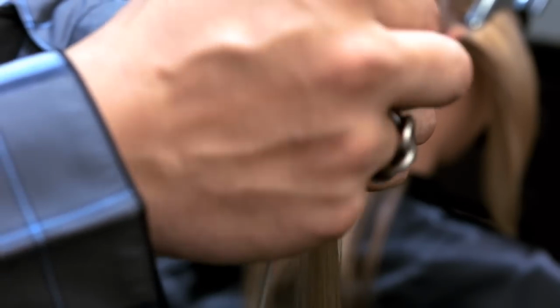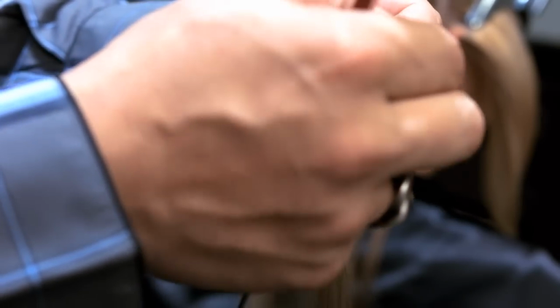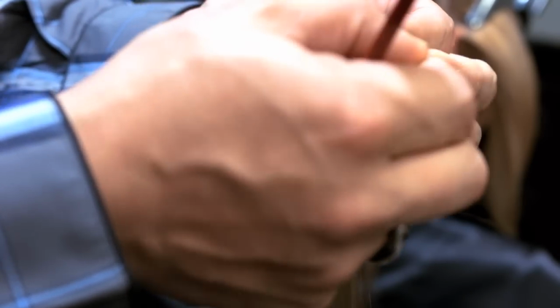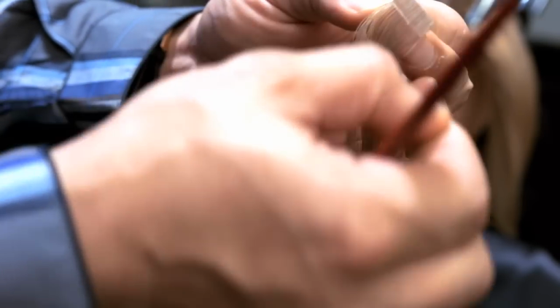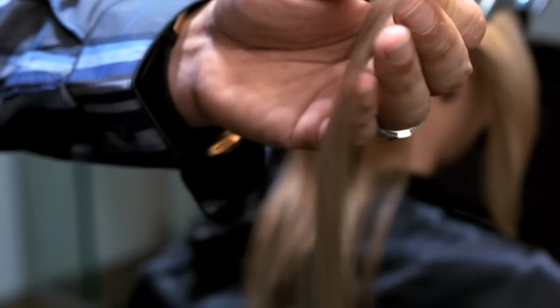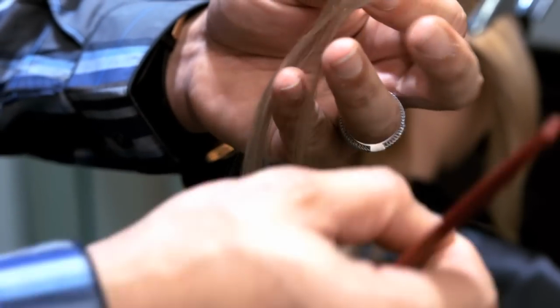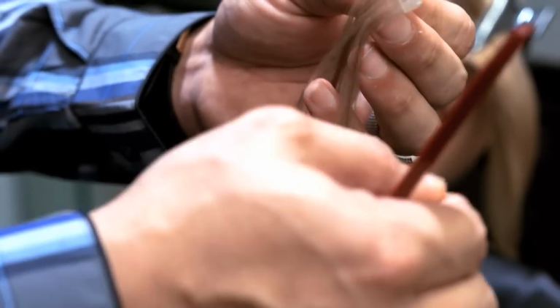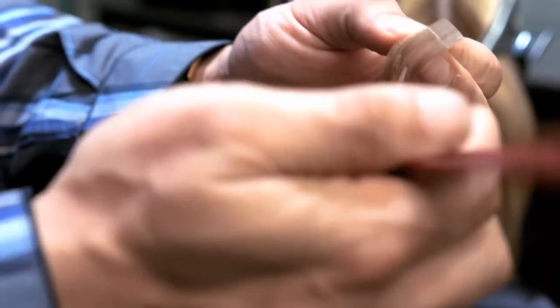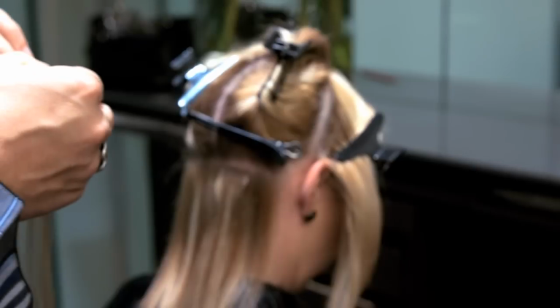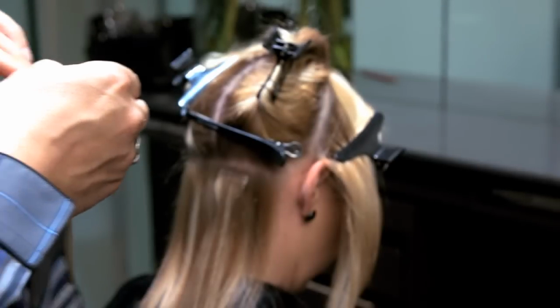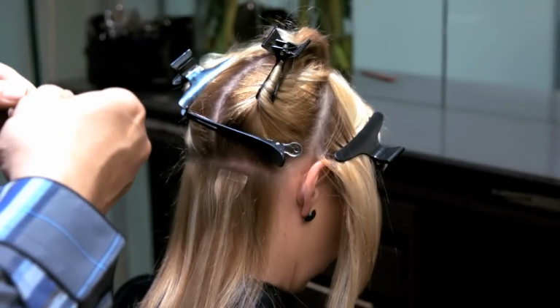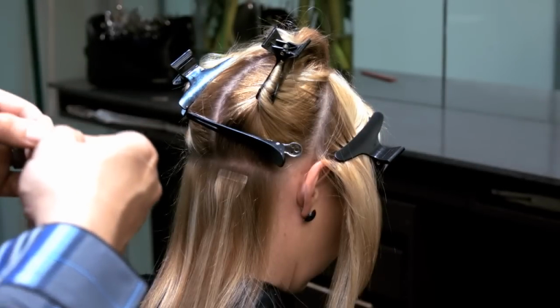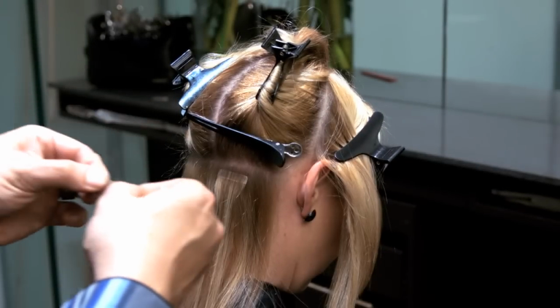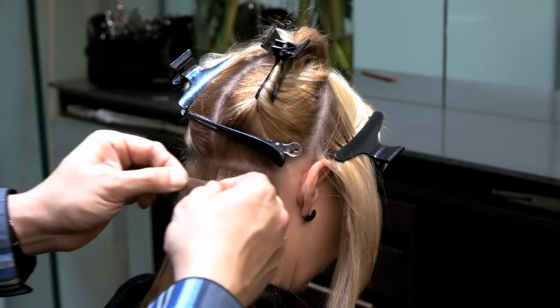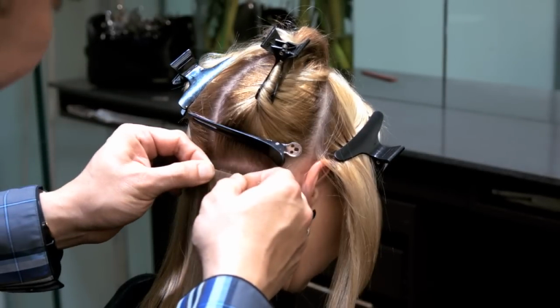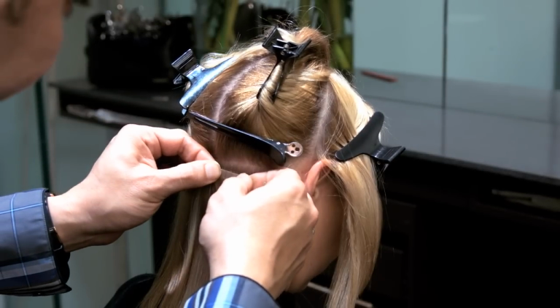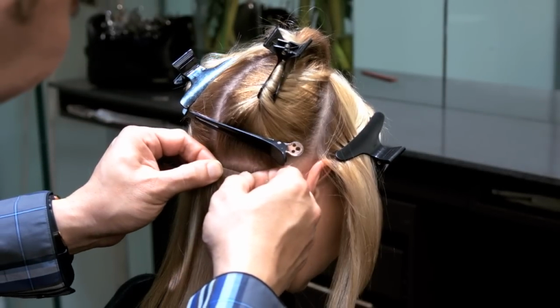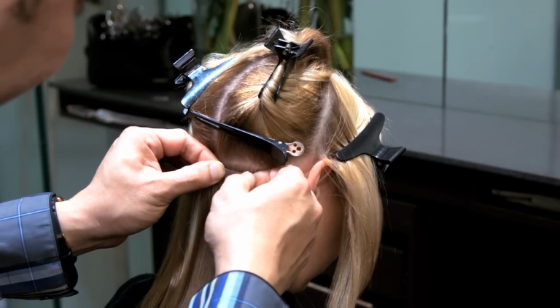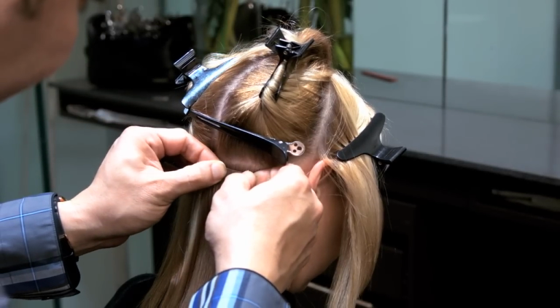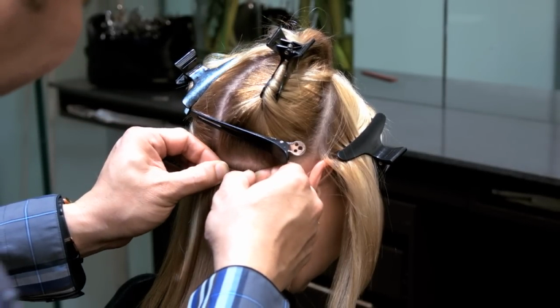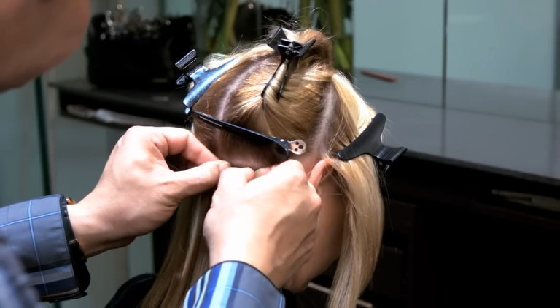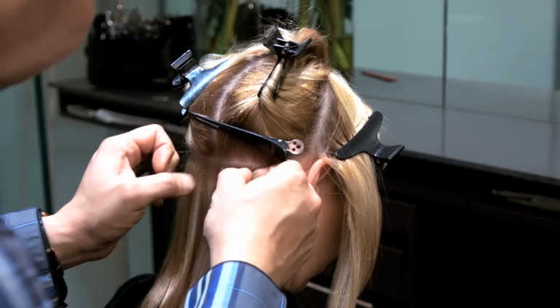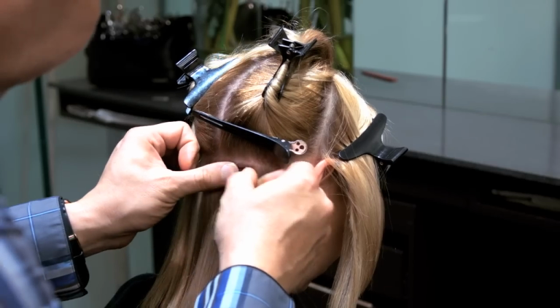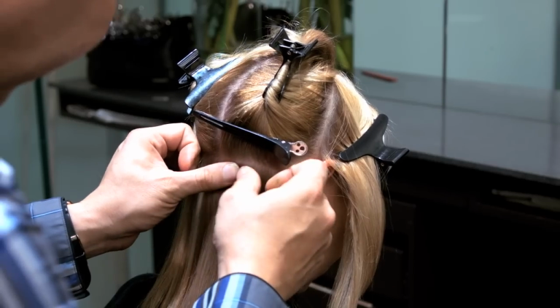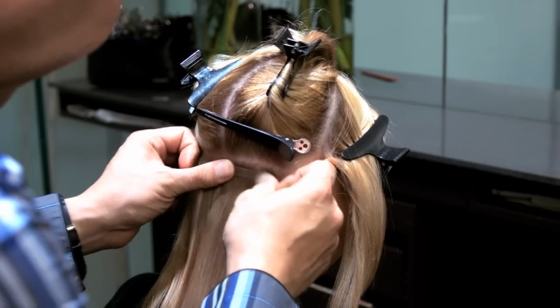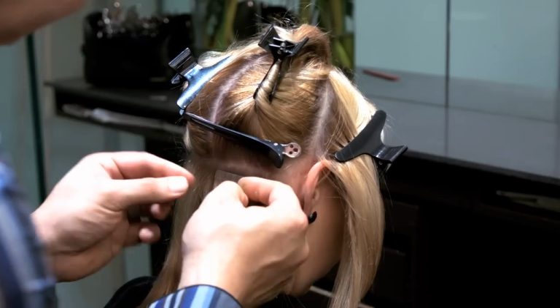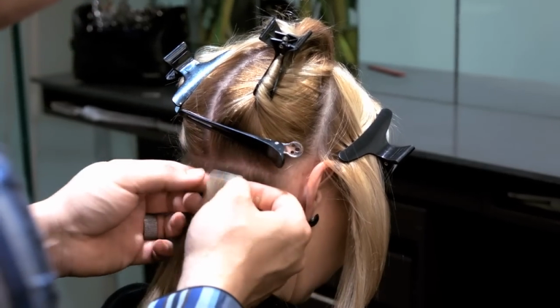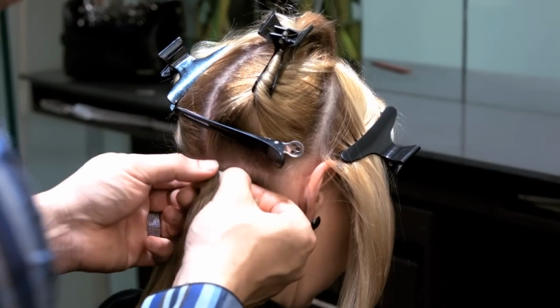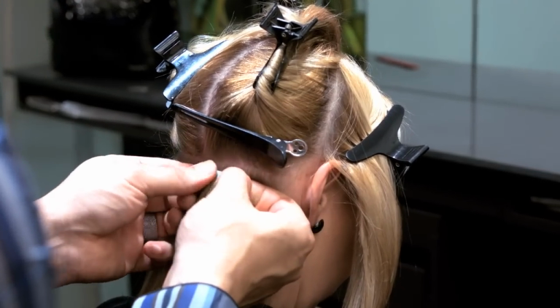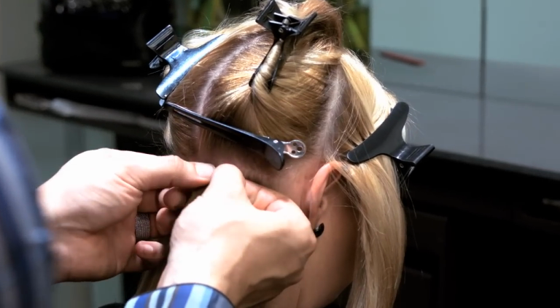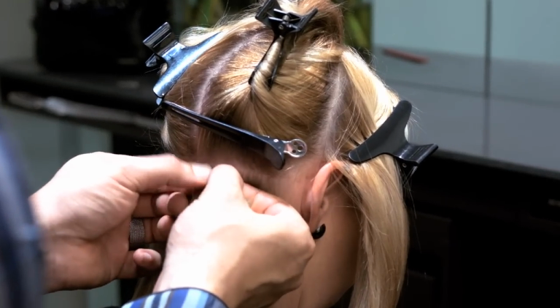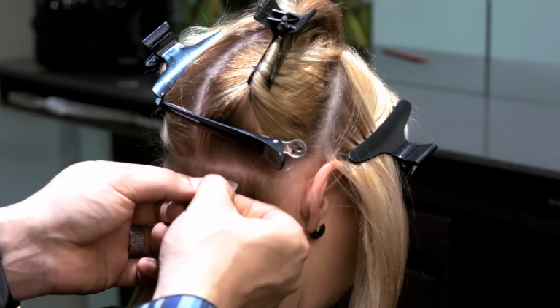Step 5. Grab another tape extension, peel the cover from the adhesive, and position your second tape extension directly on the tape of your previous piece. Then, using your fingers, smooth over your tape extension piece.